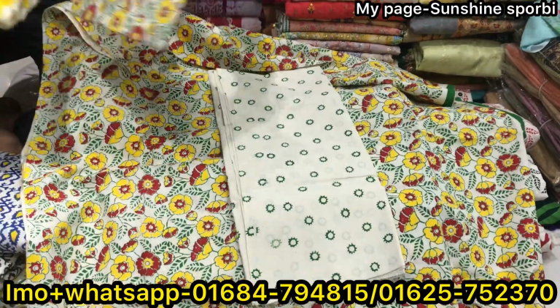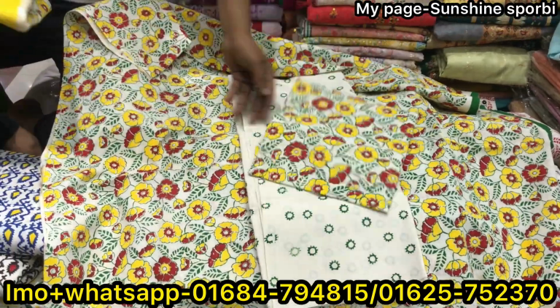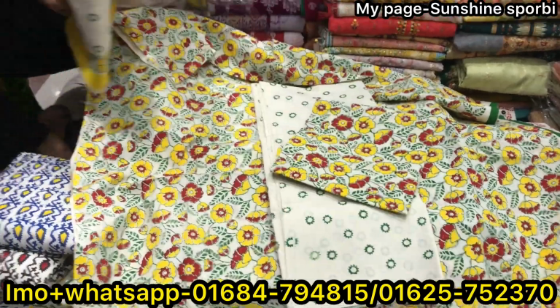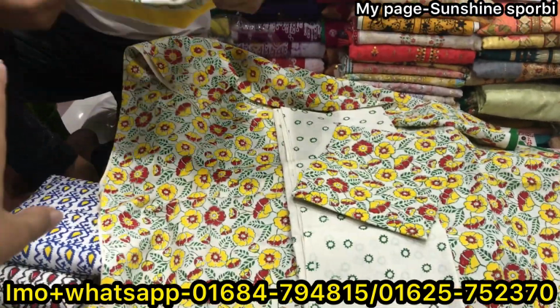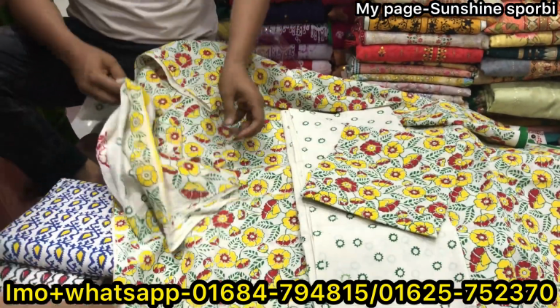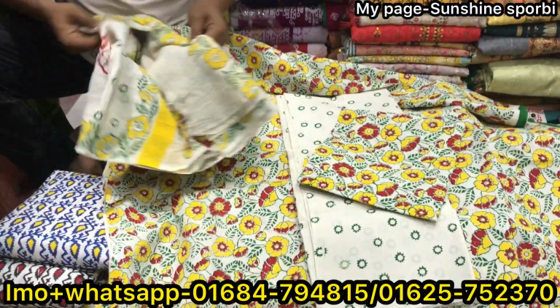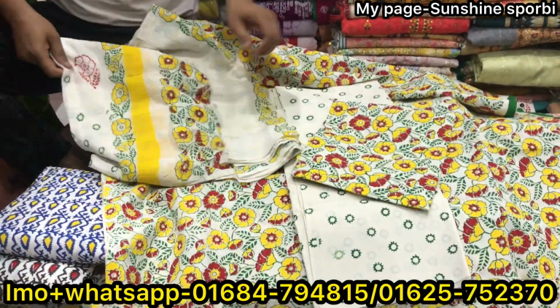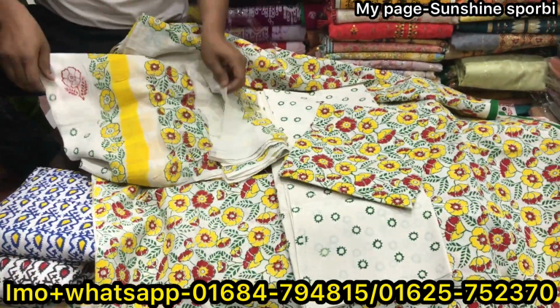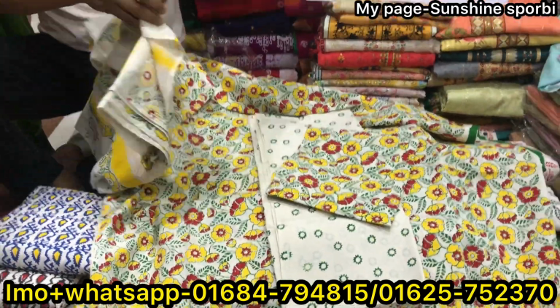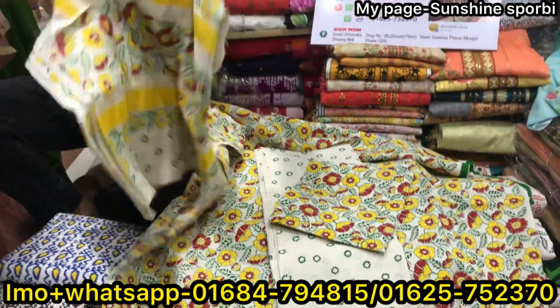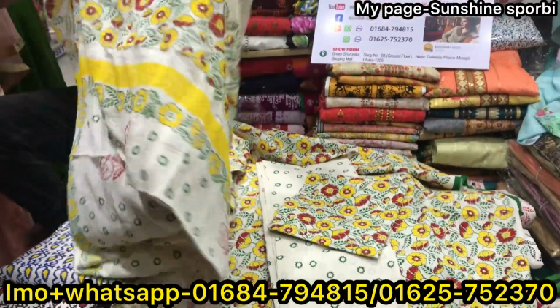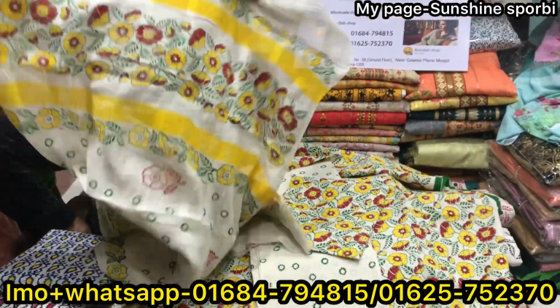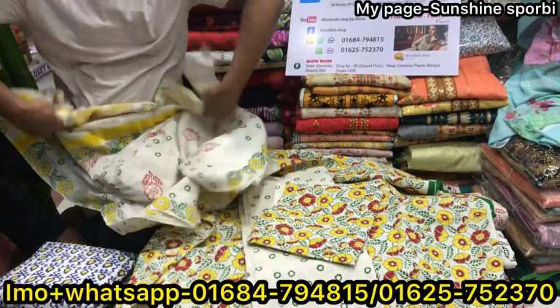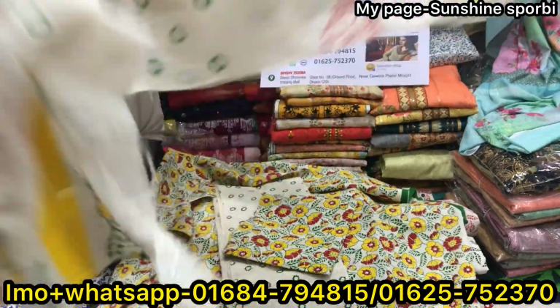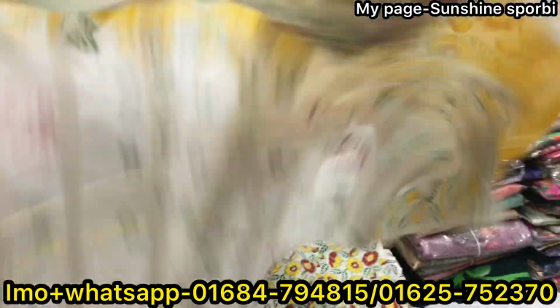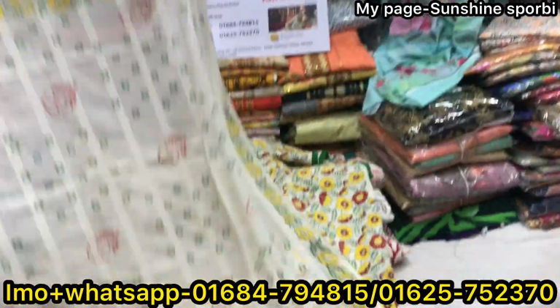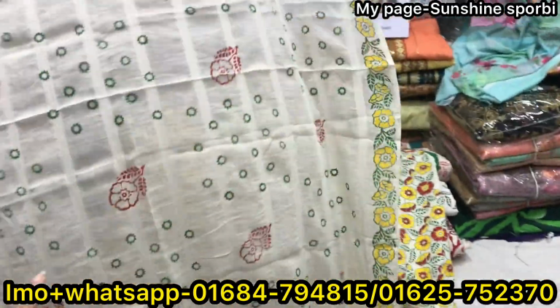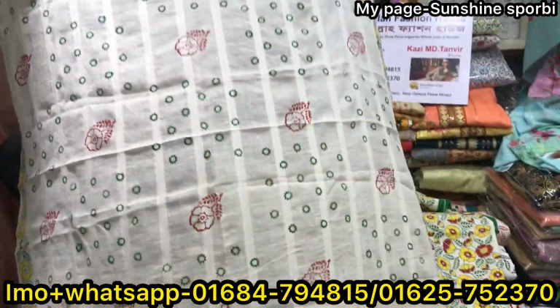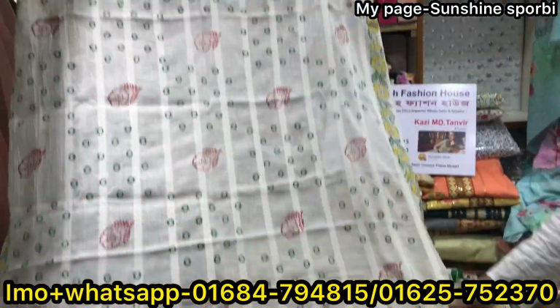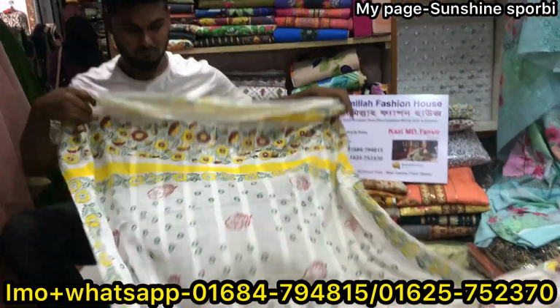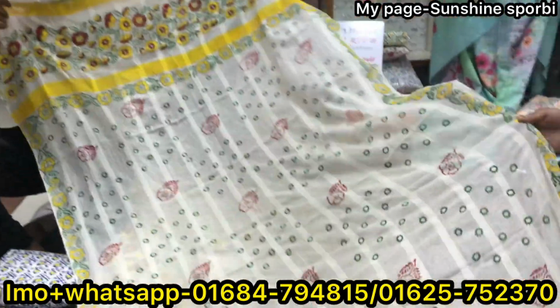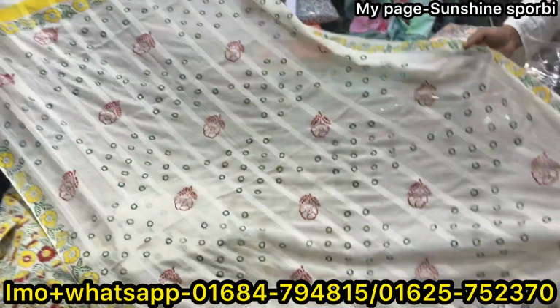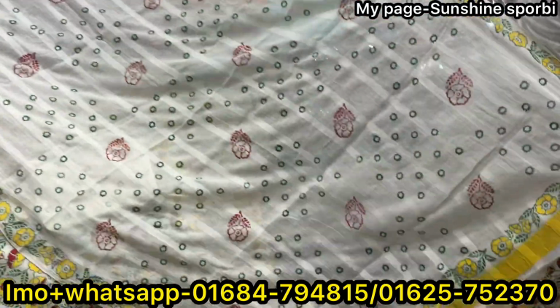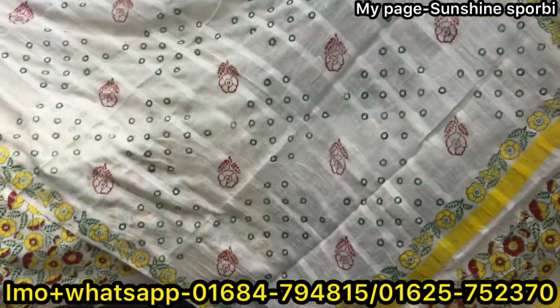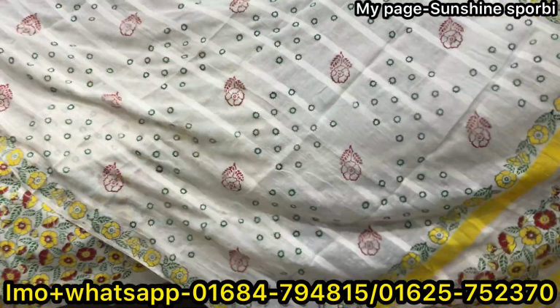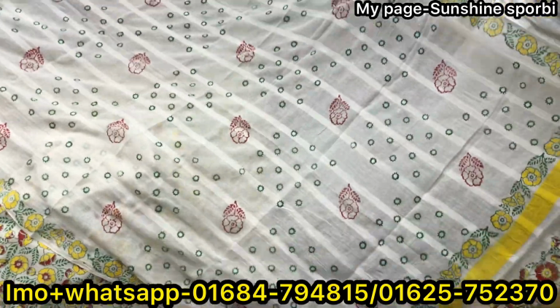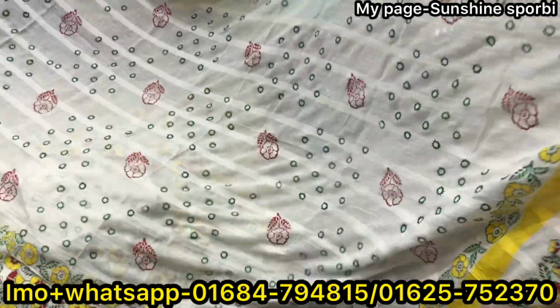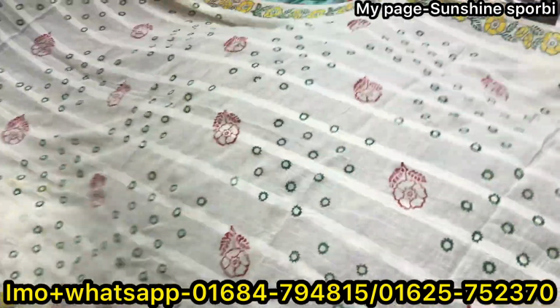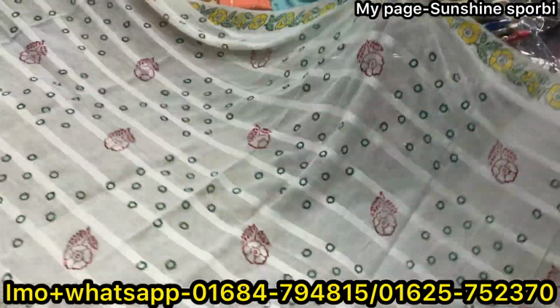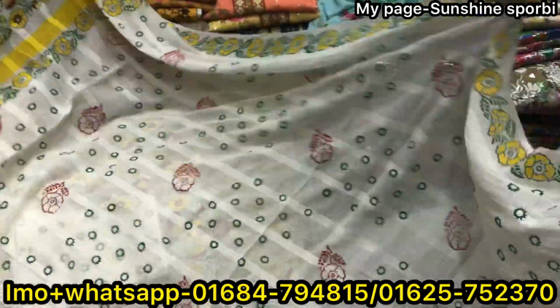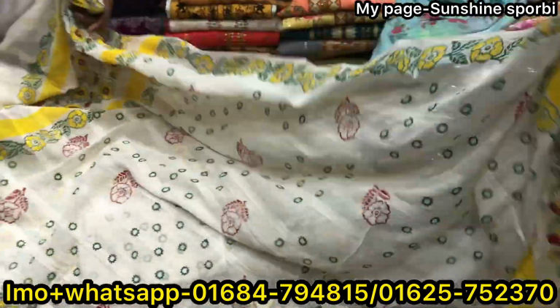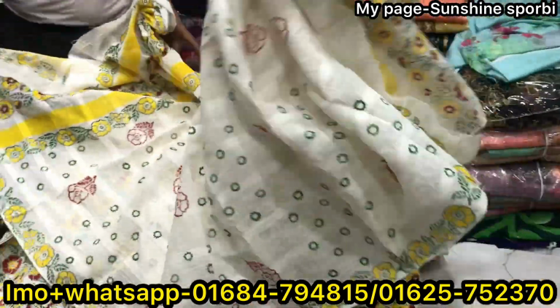This is the other part. The price is $600. It's very limited.